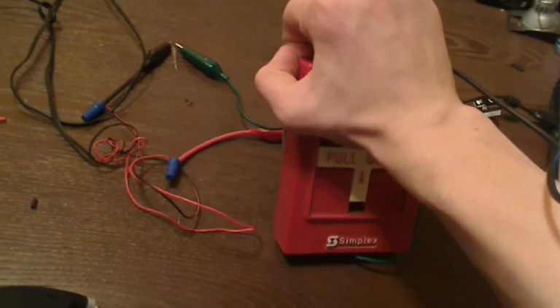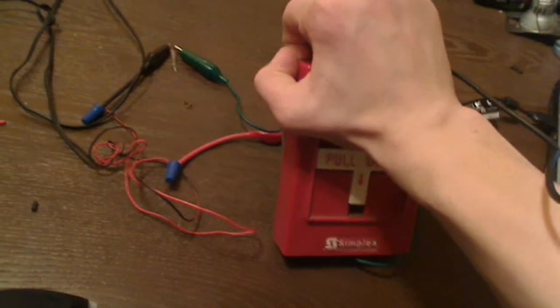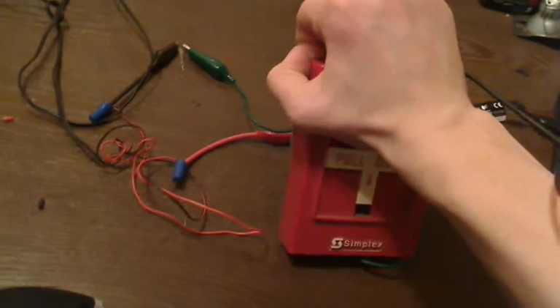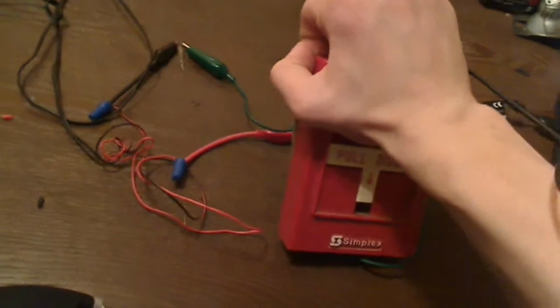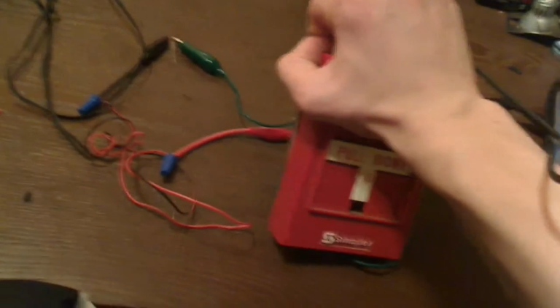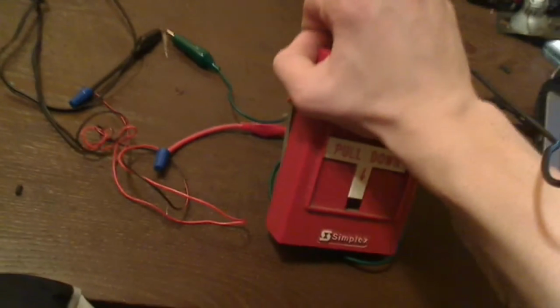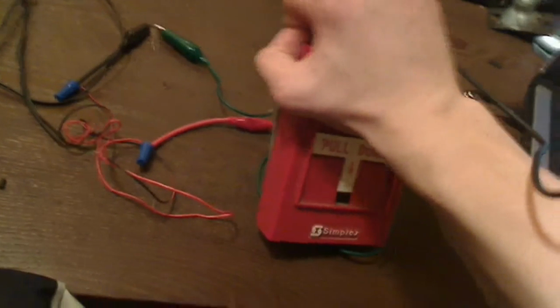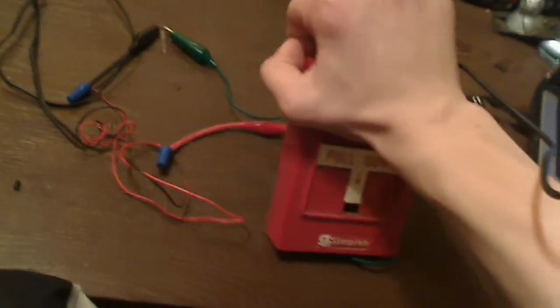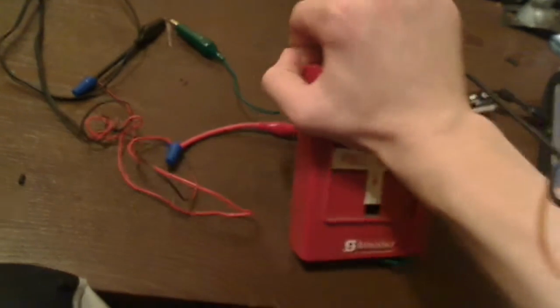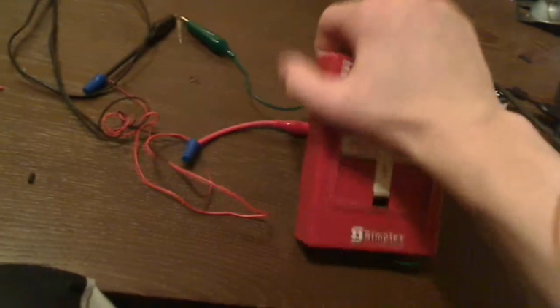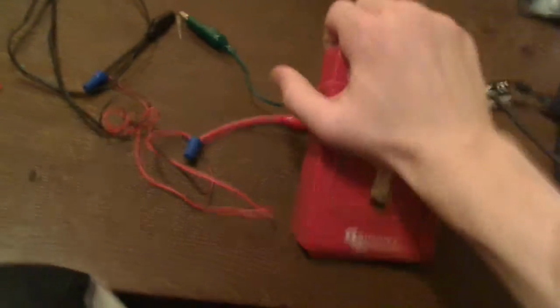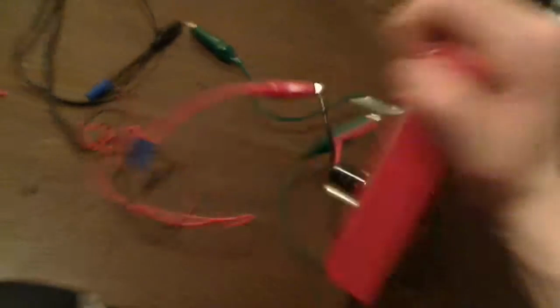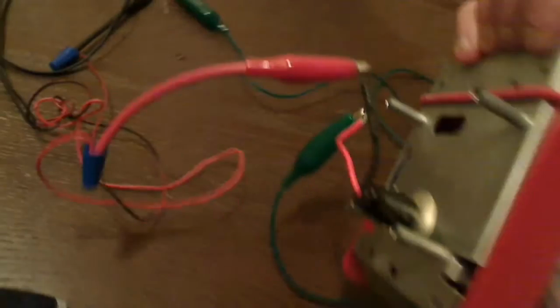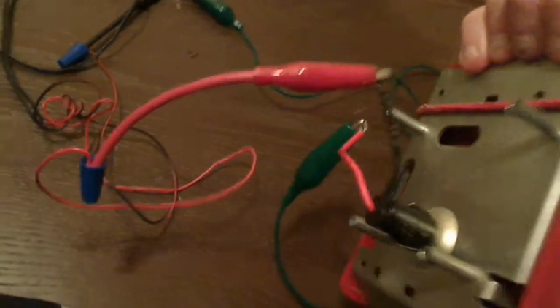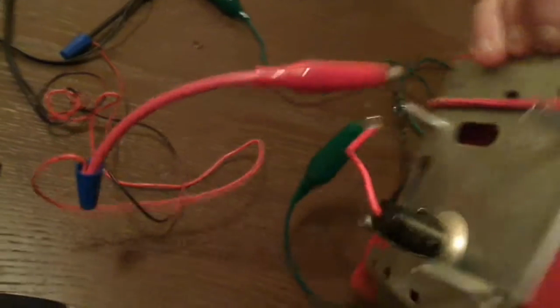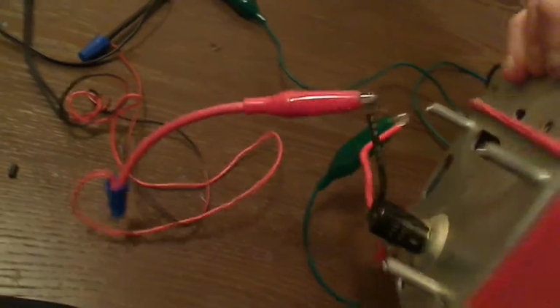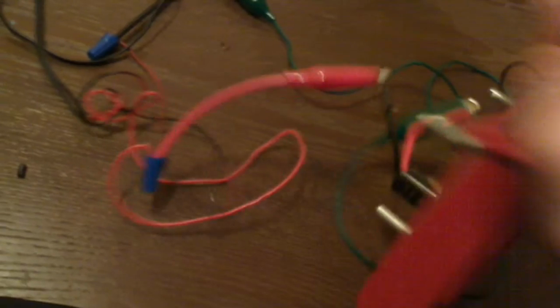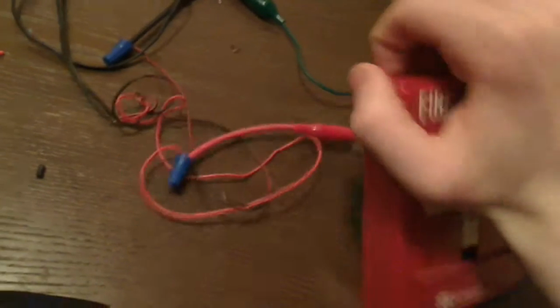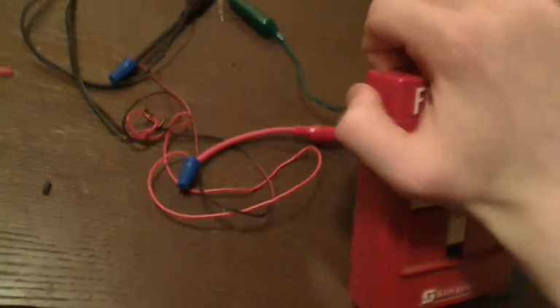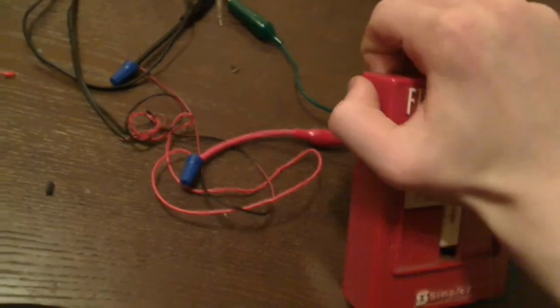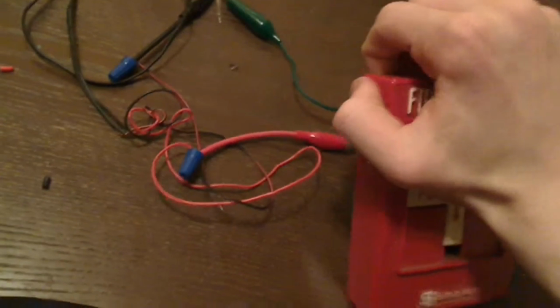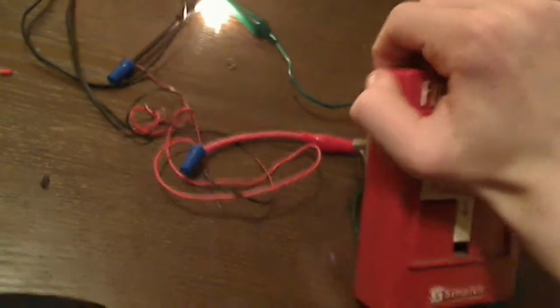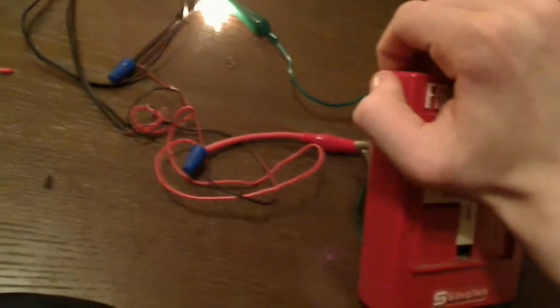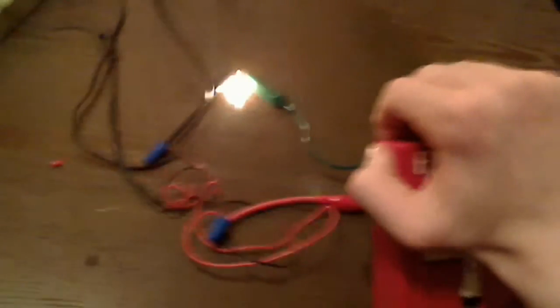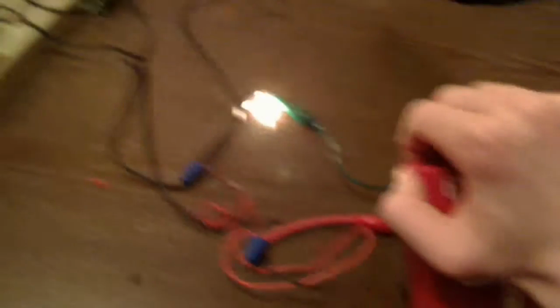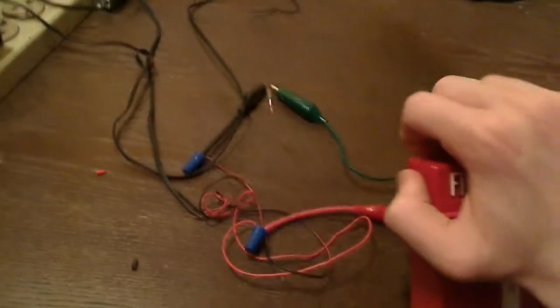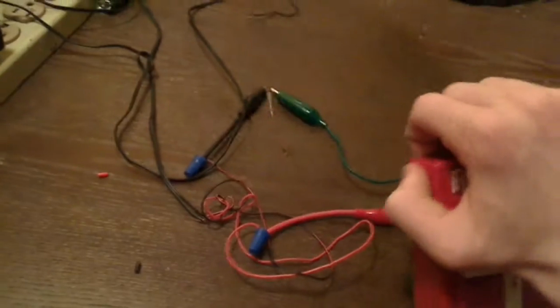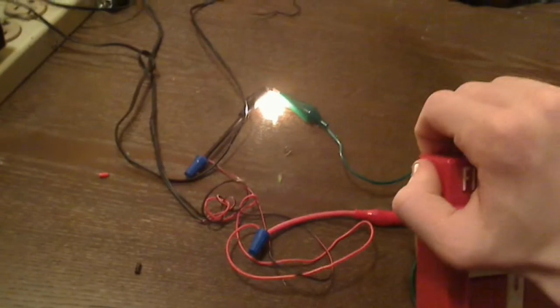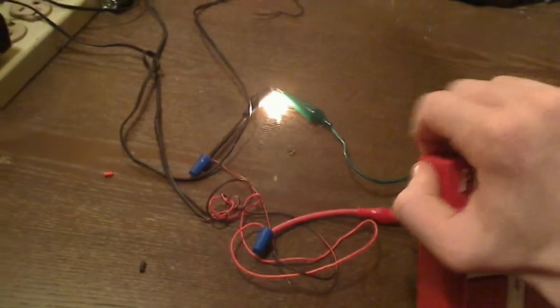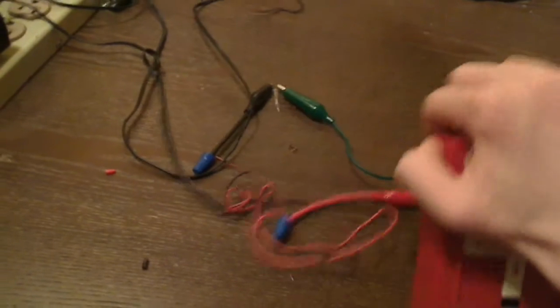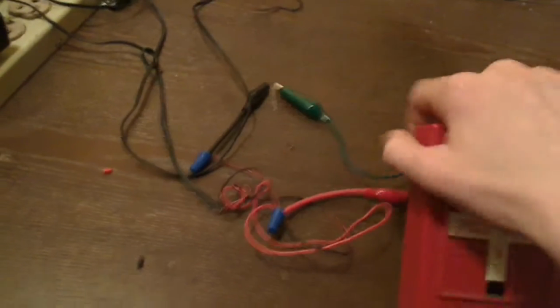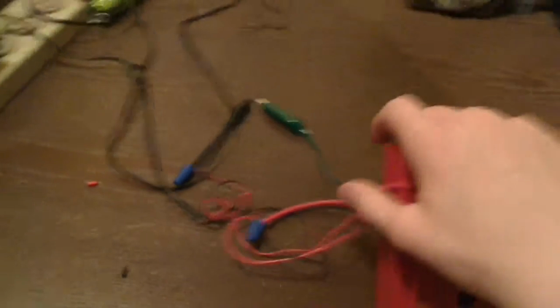You just open it enough for the switch to make contact. Give it a second. There we go — it goes on and off.